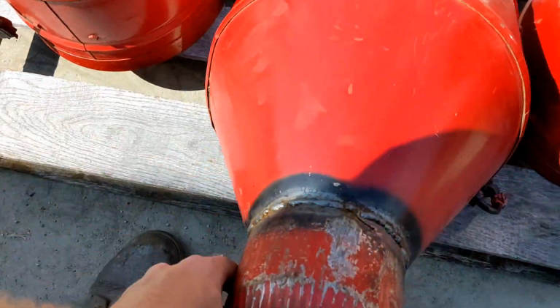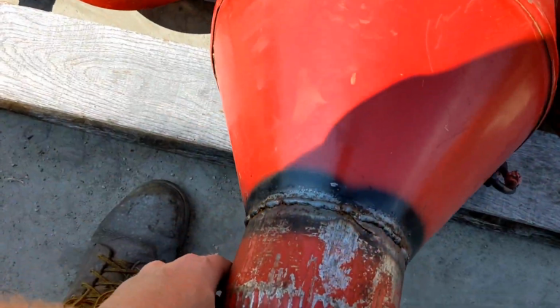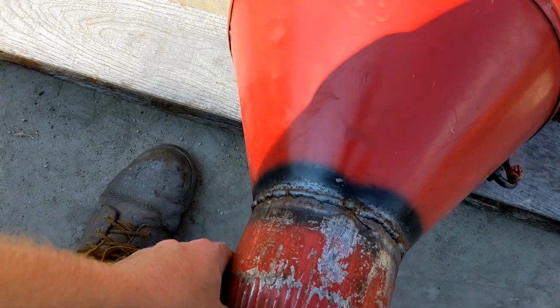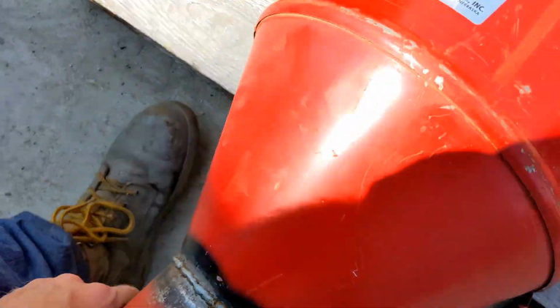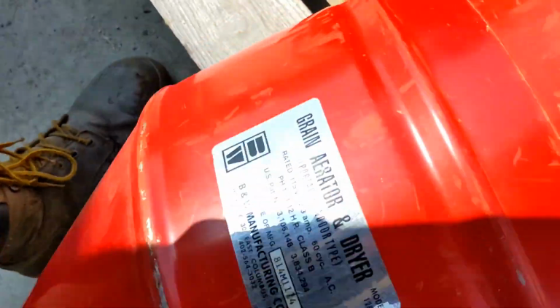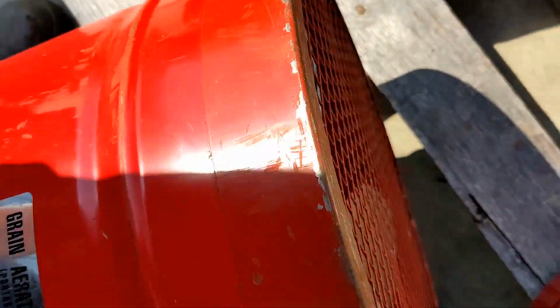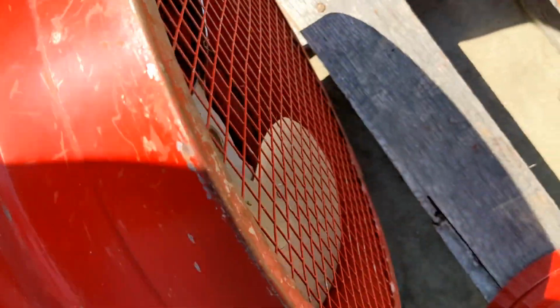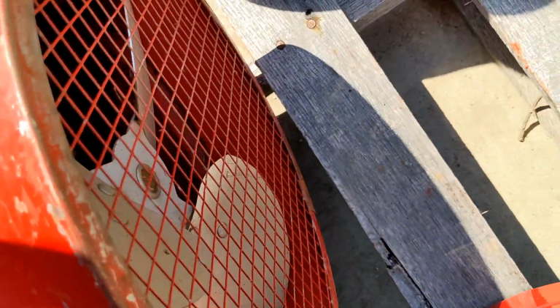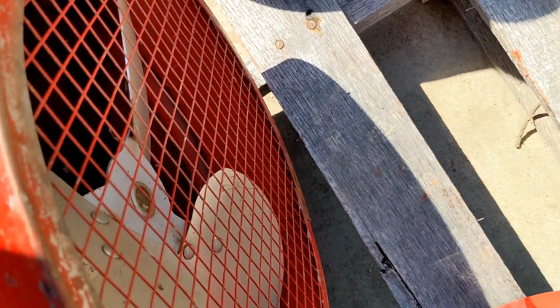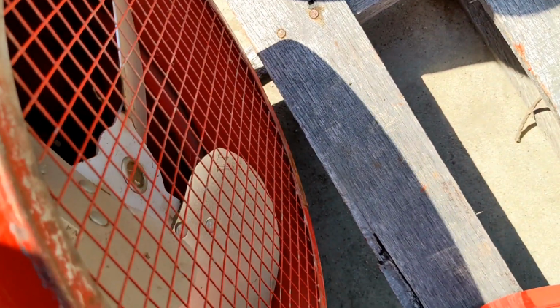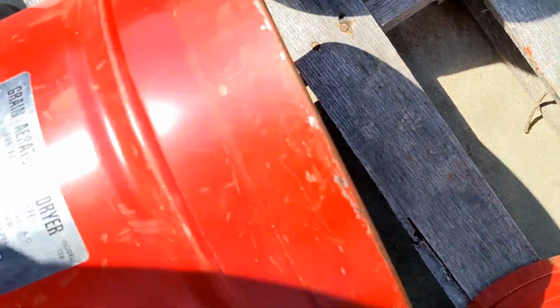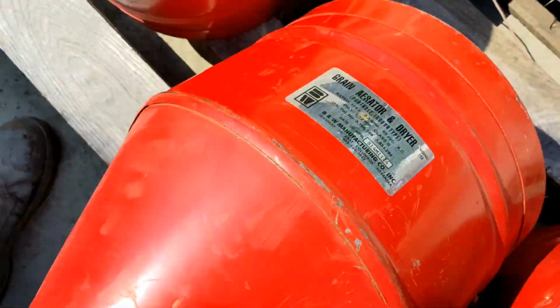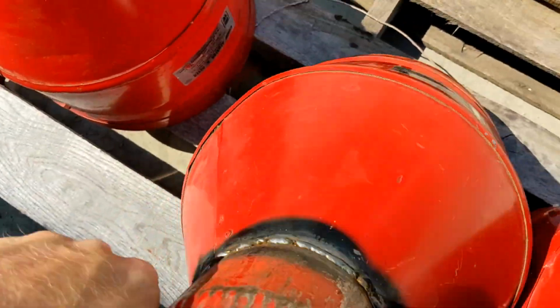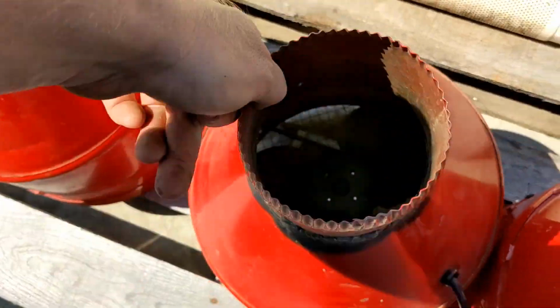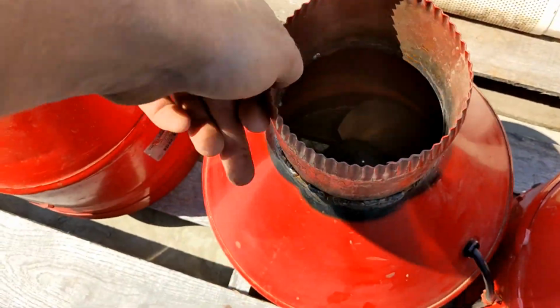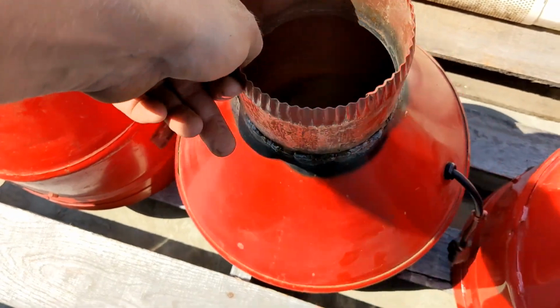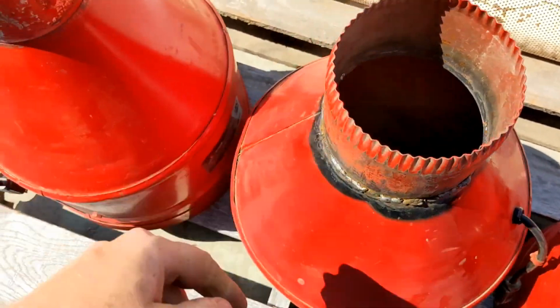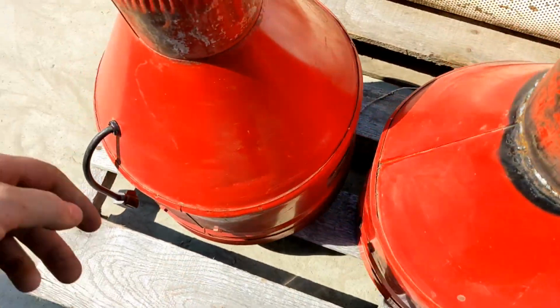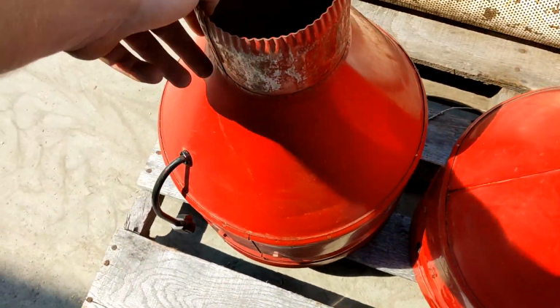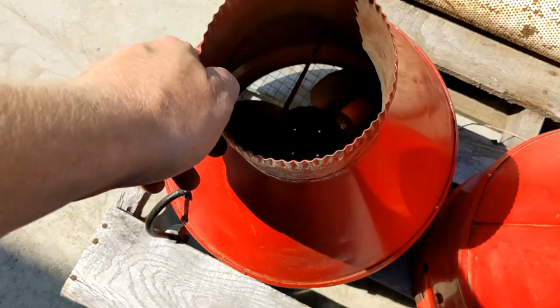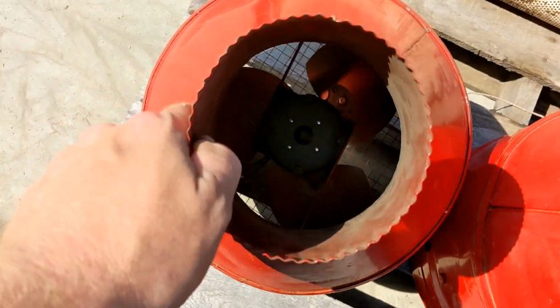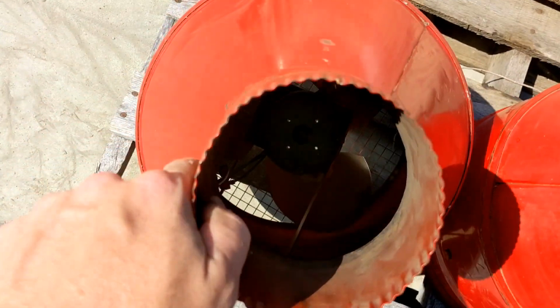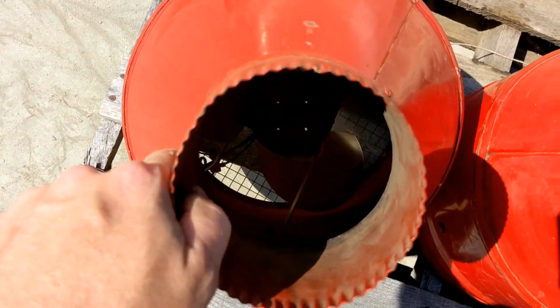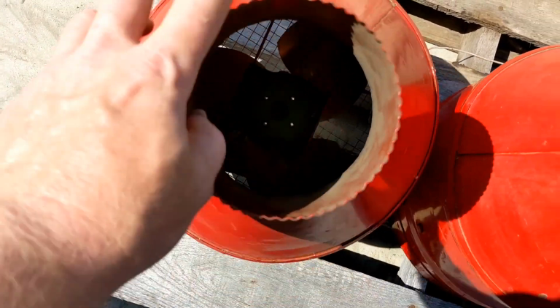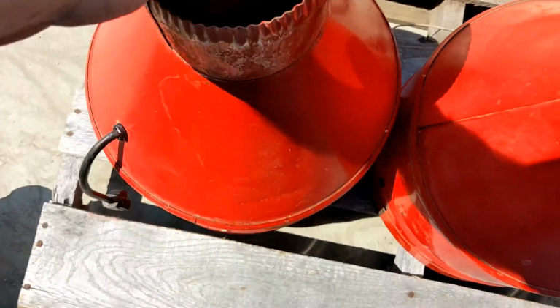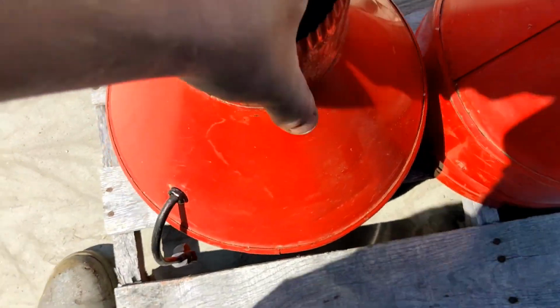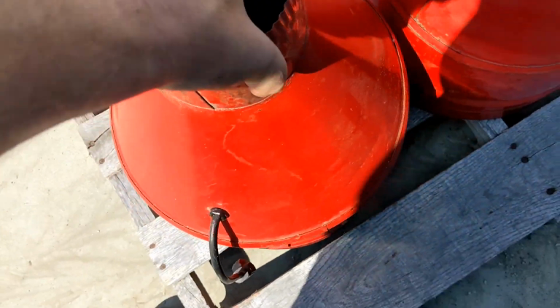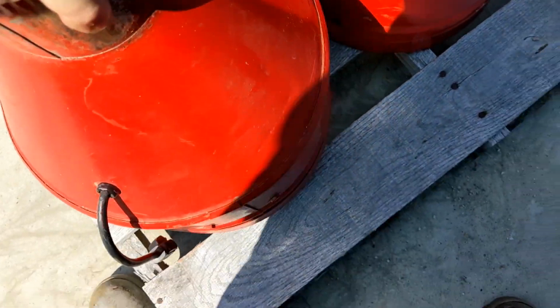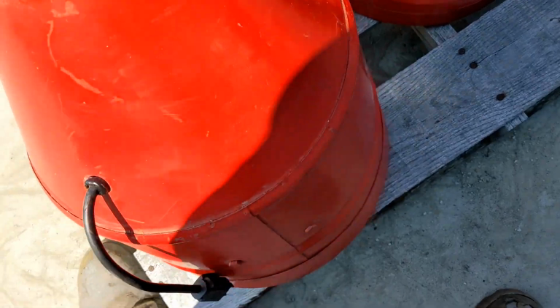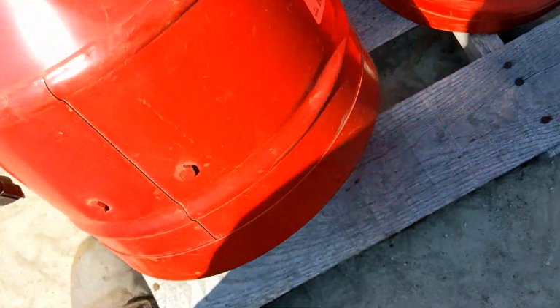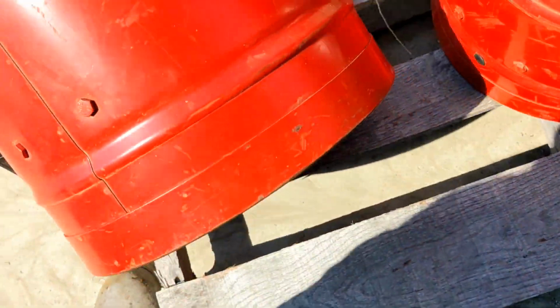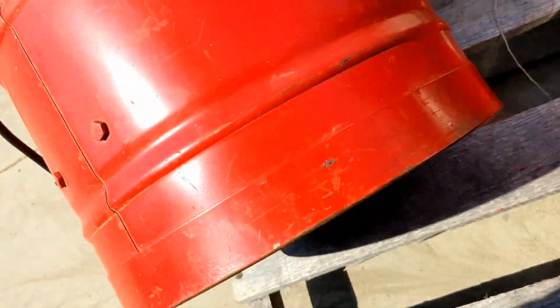The other two are in good shape. These have been tested. The fans spin freely and the bearings sound good.